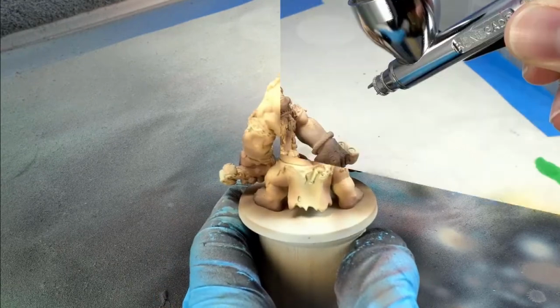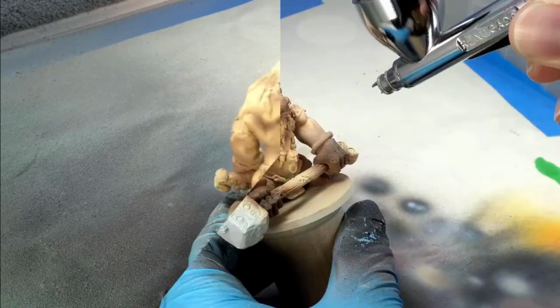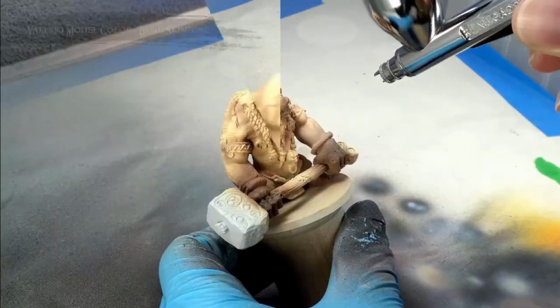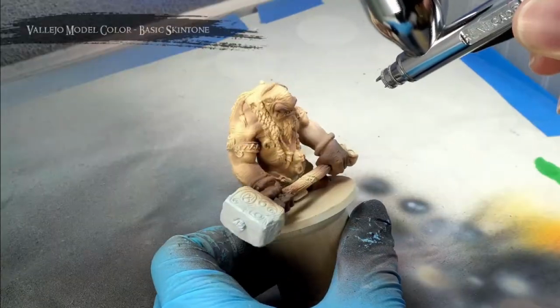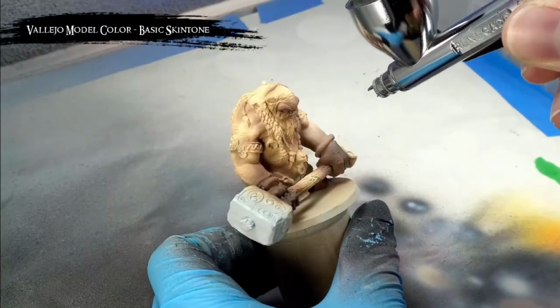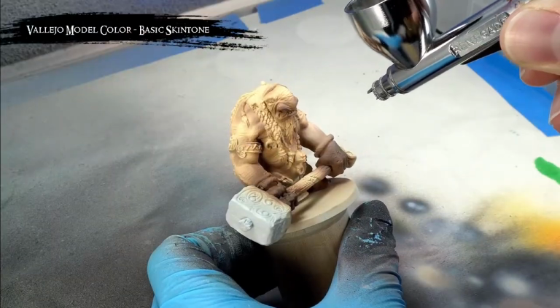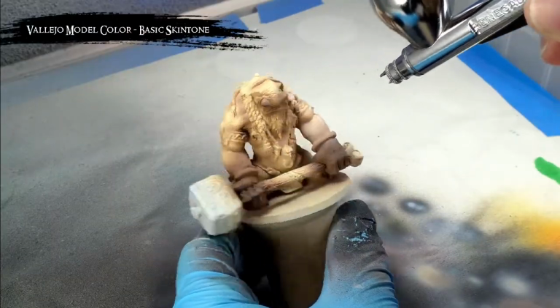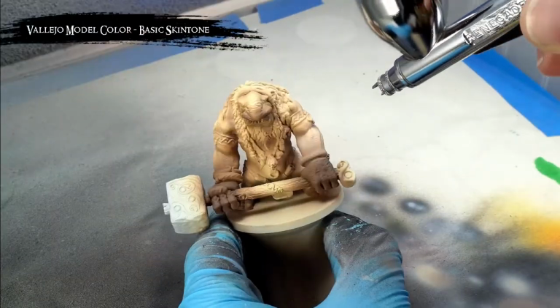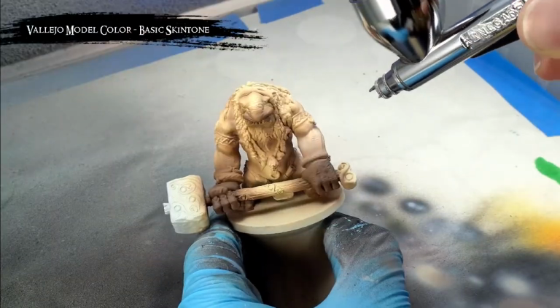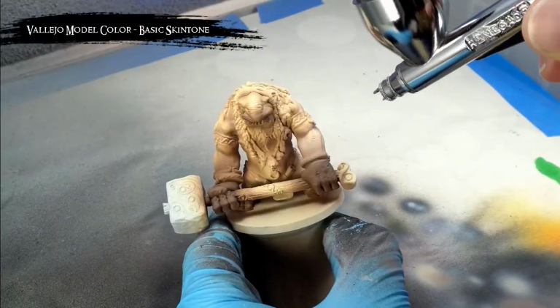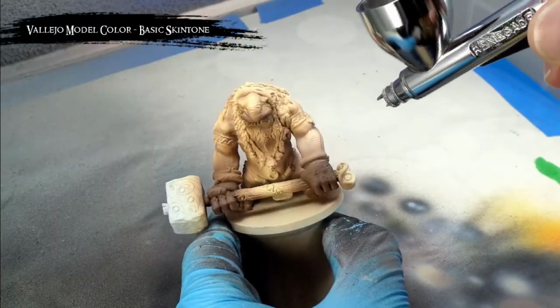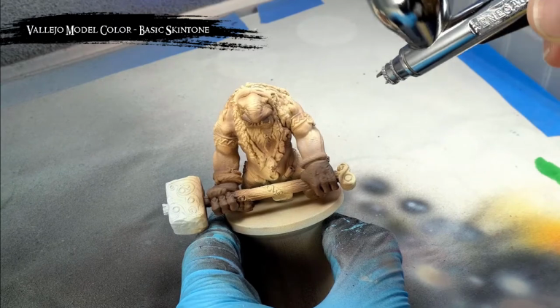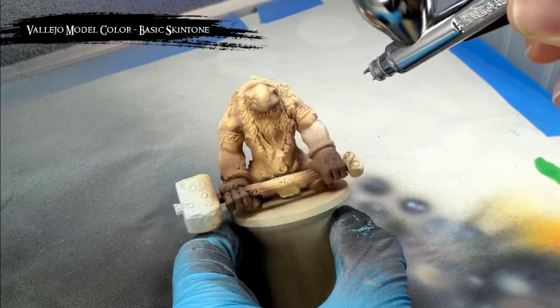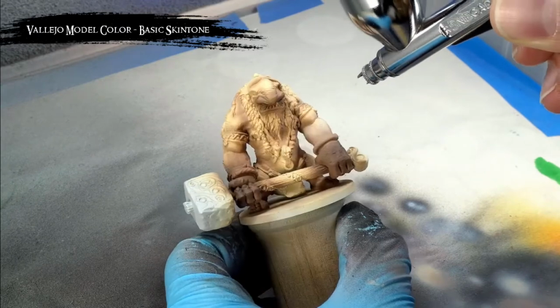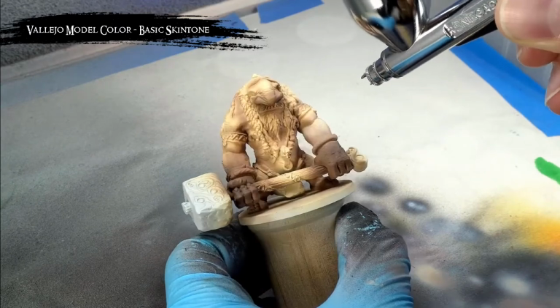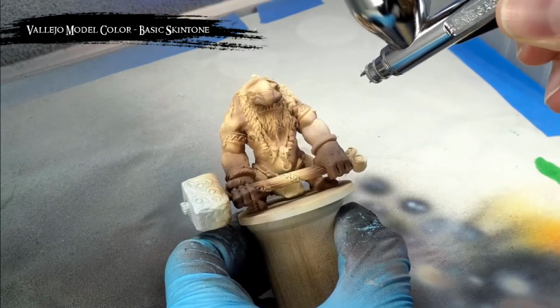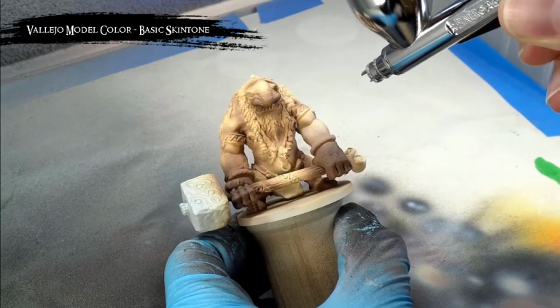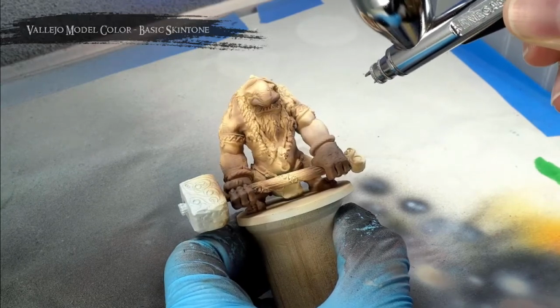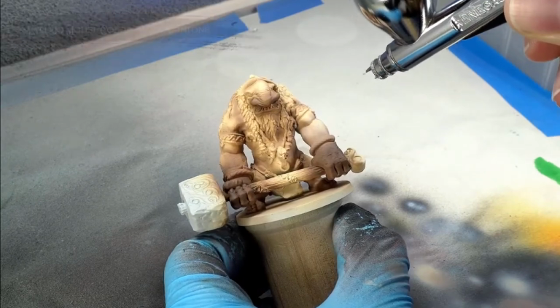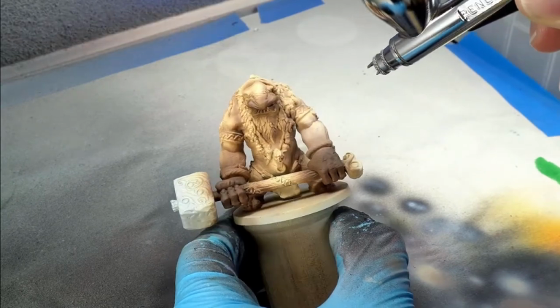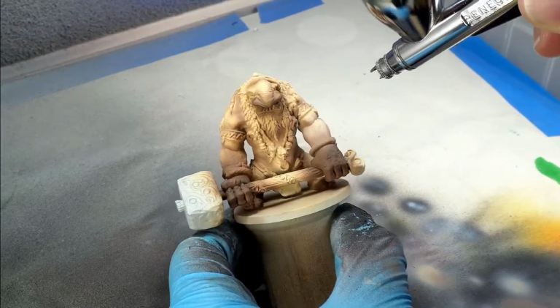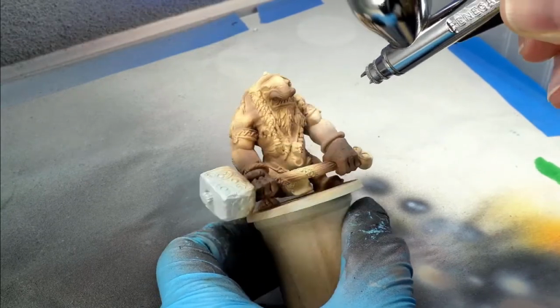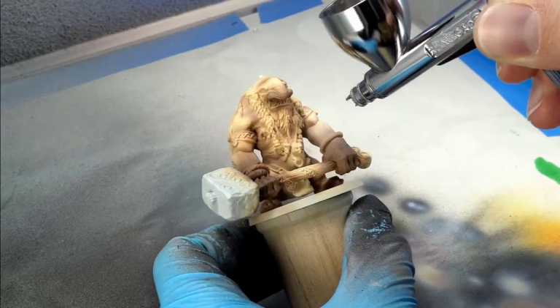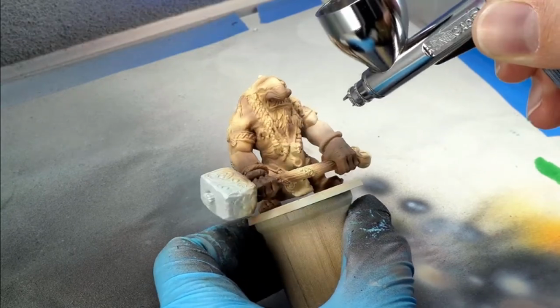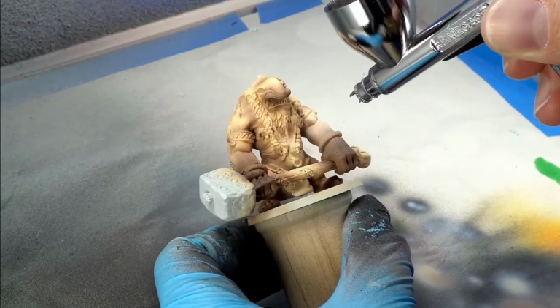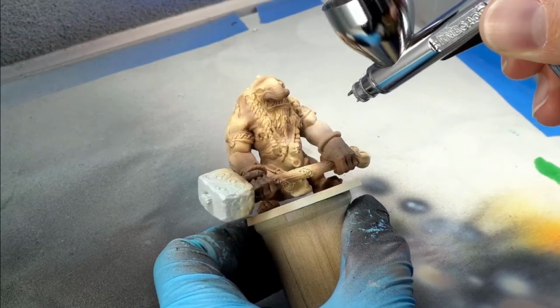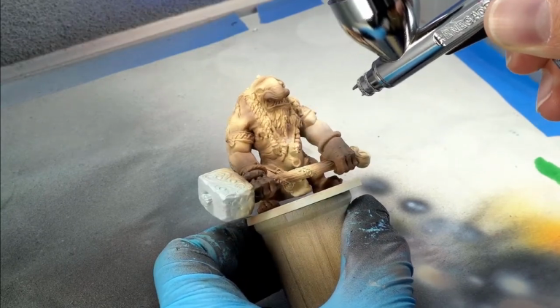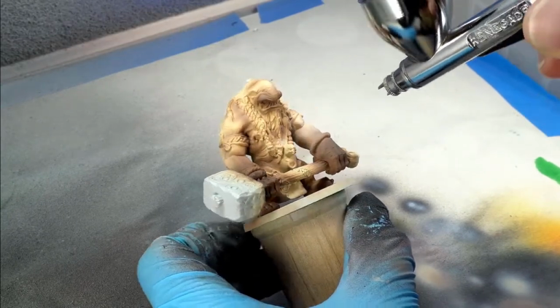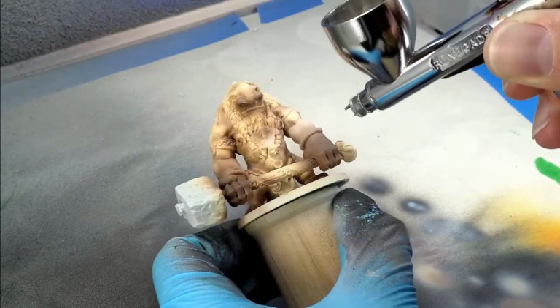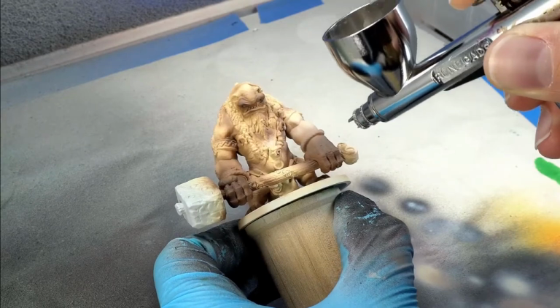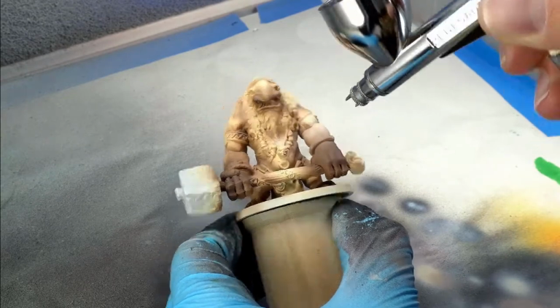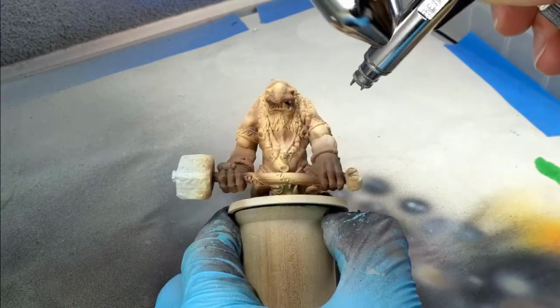After that, I came back with some basic skin tone and picked out the very tops of all the muscles, and also did some additional blending between the mid-tones and the highlights to get some really smooth transitions.